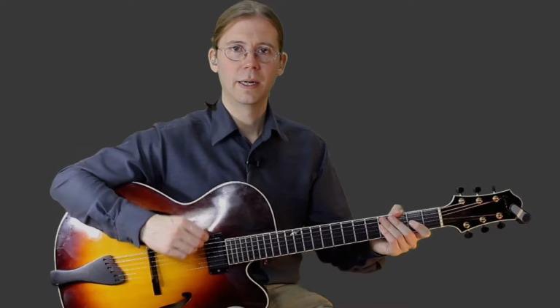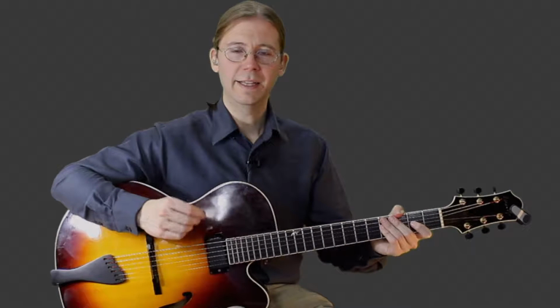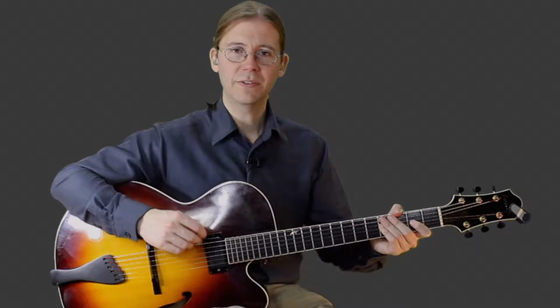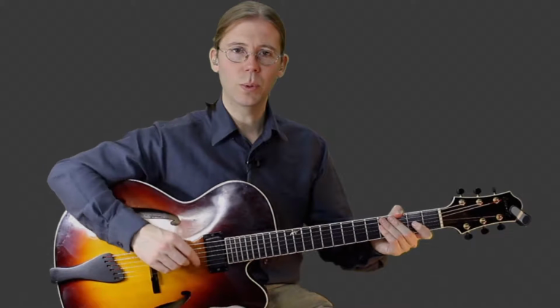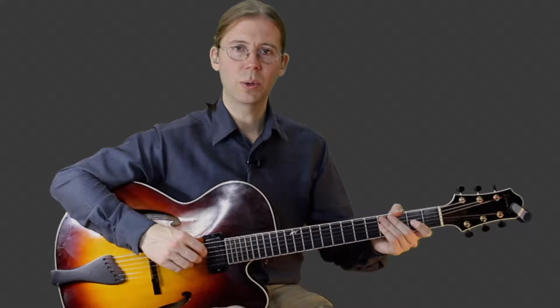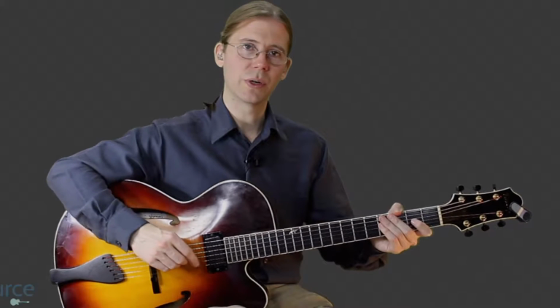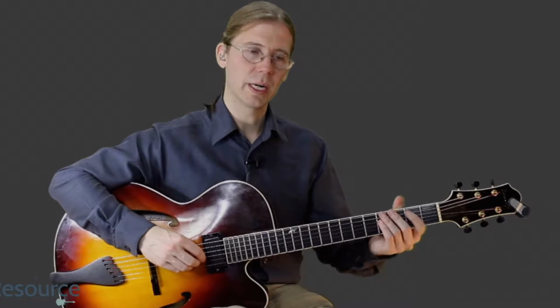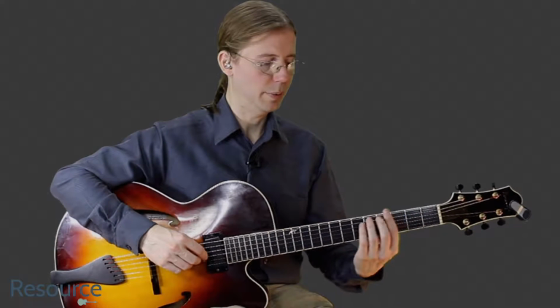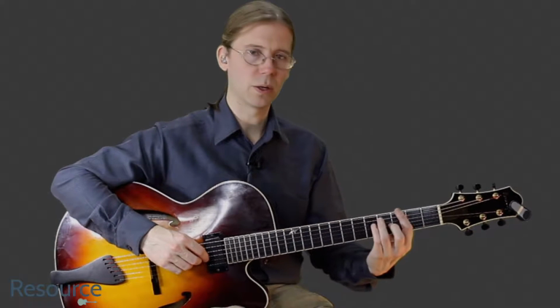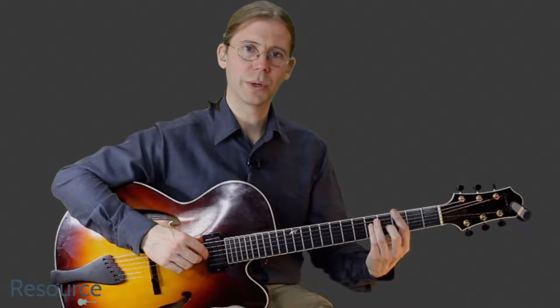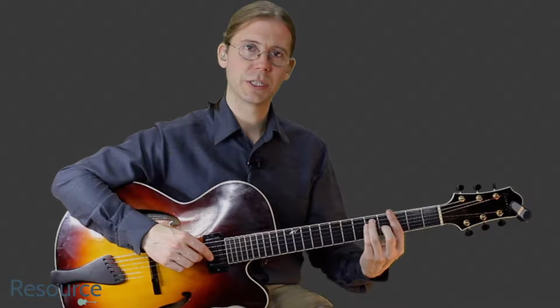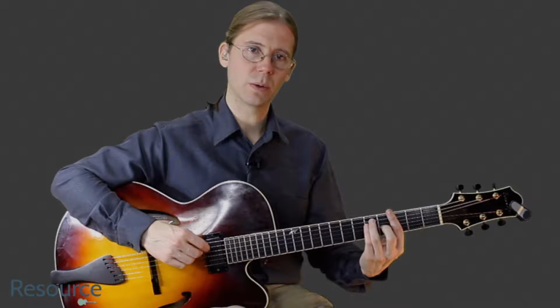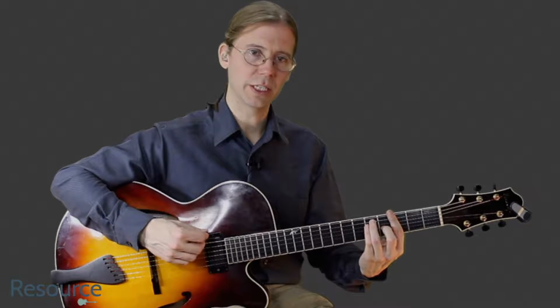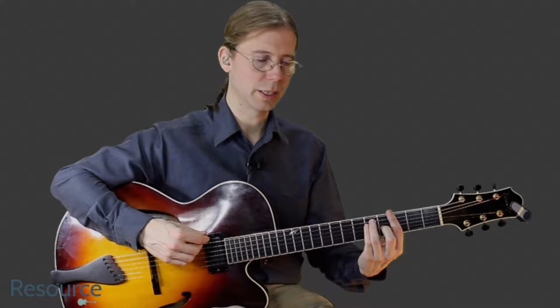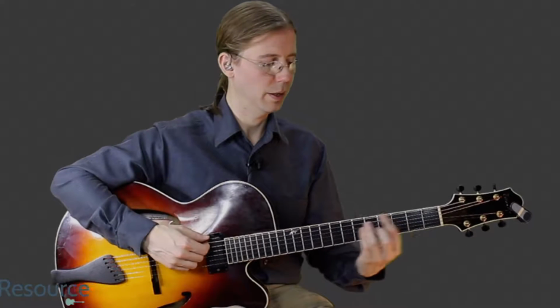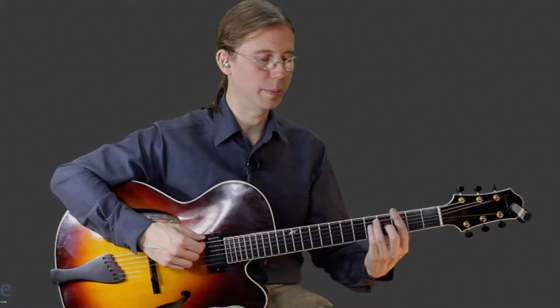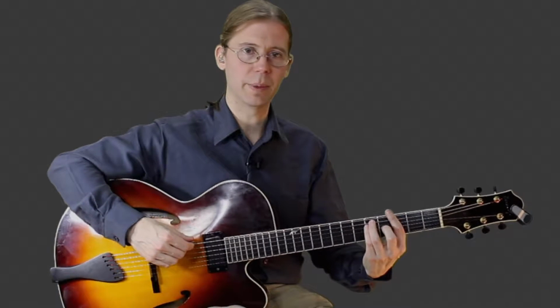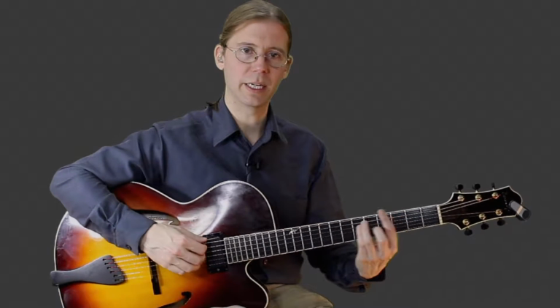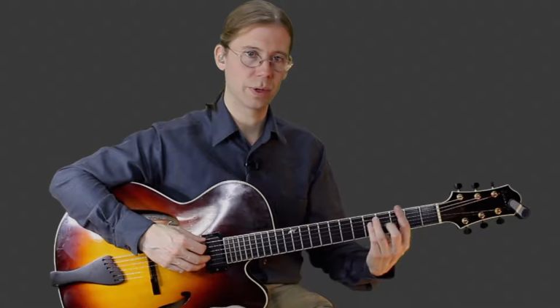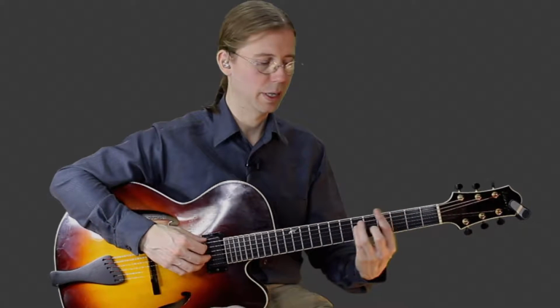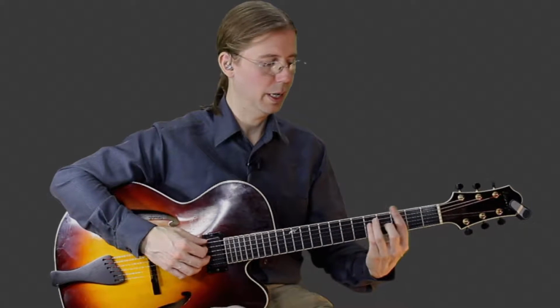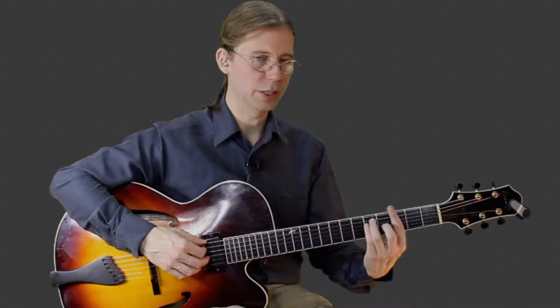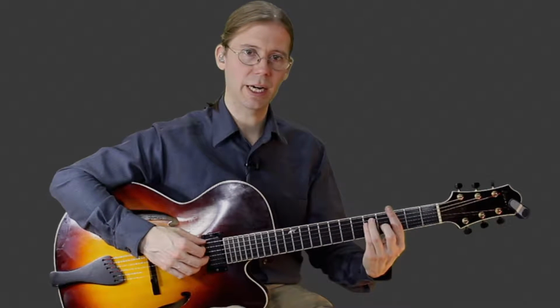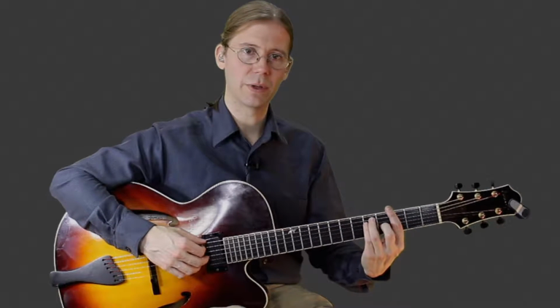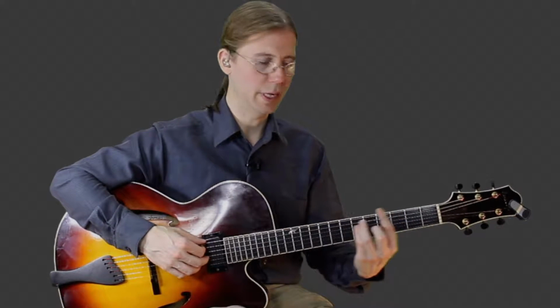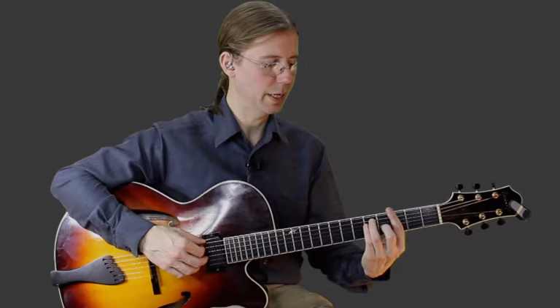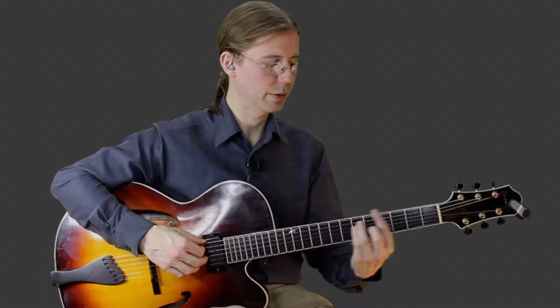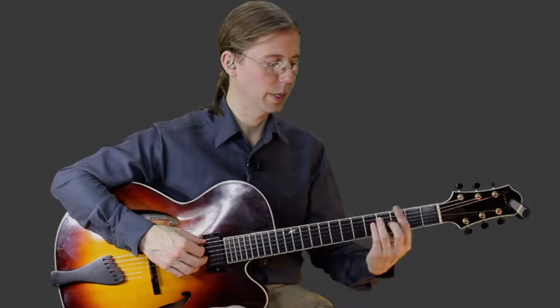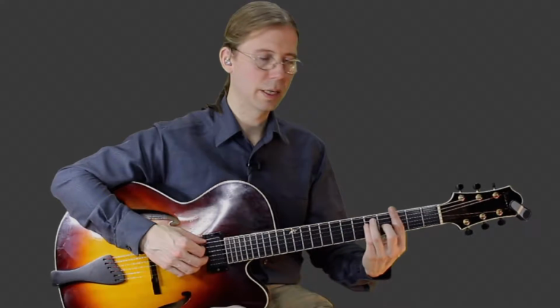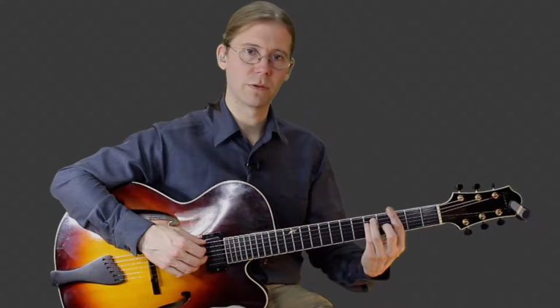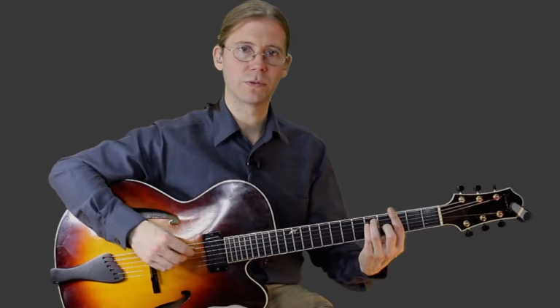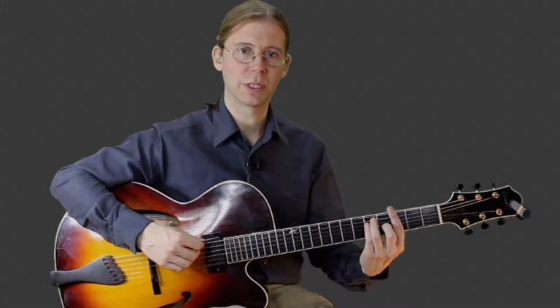In this next video, we'll go over playing the chords and chord changes on Banana Pancakes, just after the beginning here. So we're doing the first verse here.